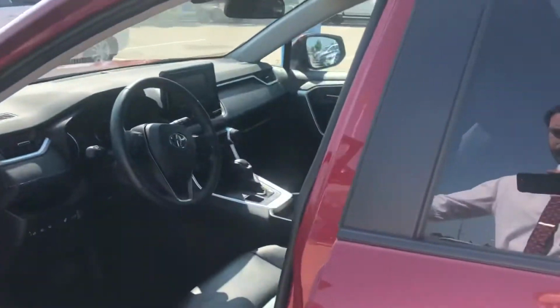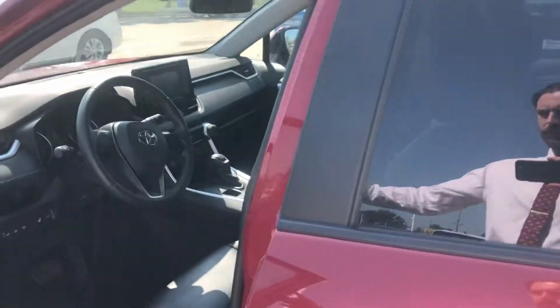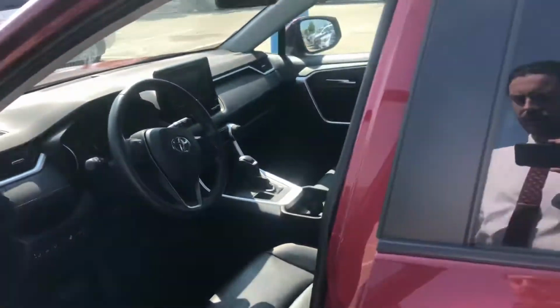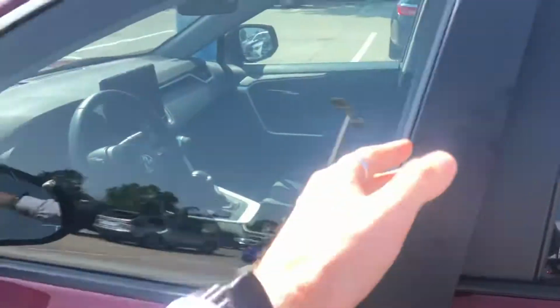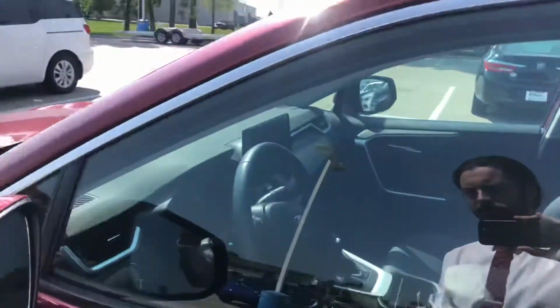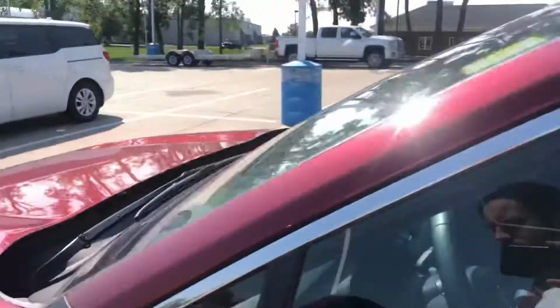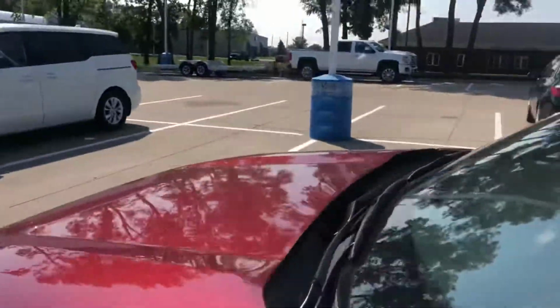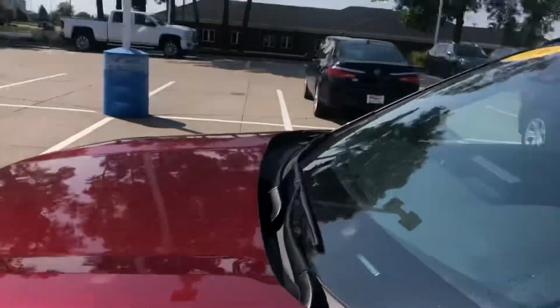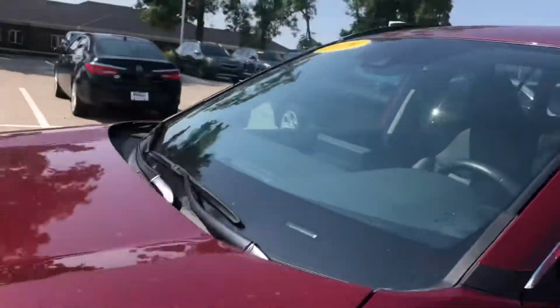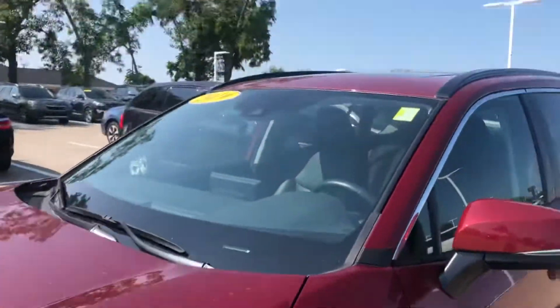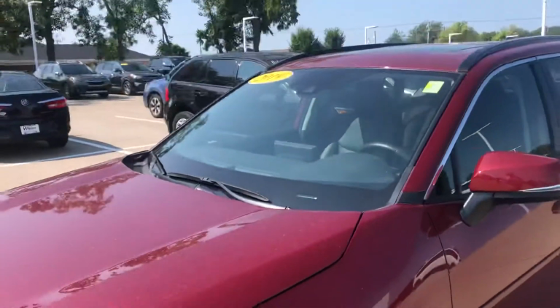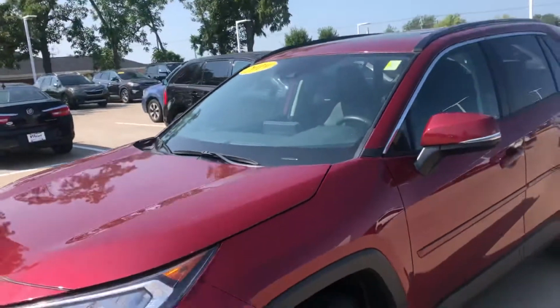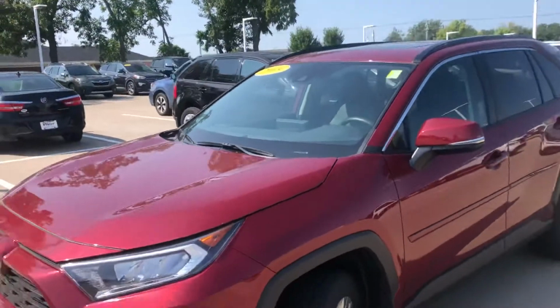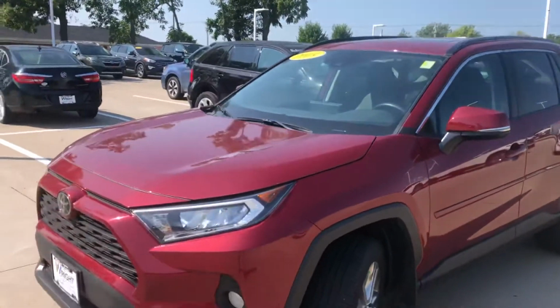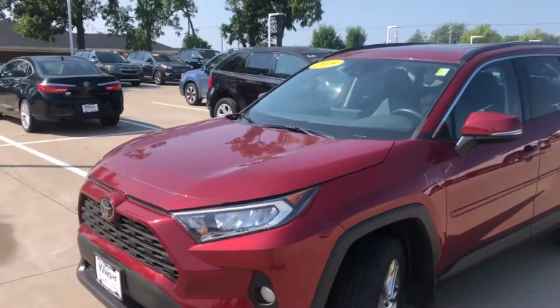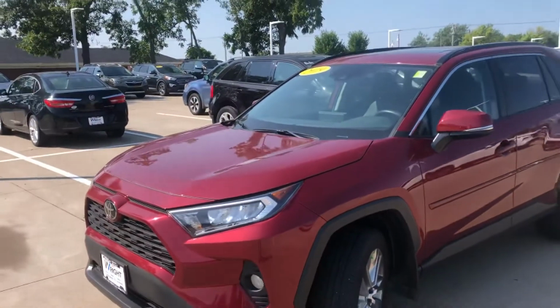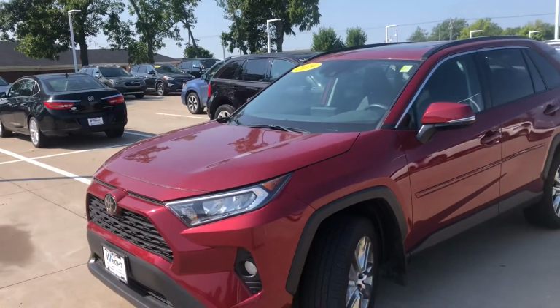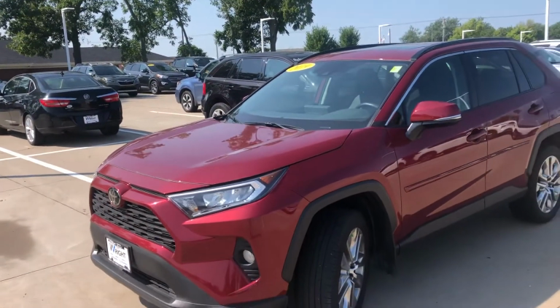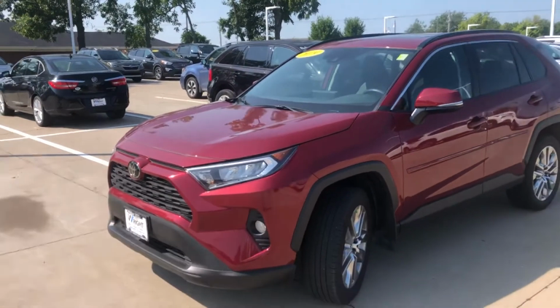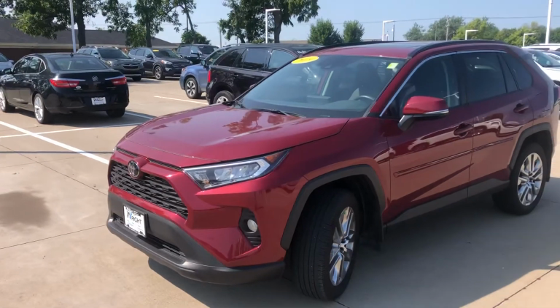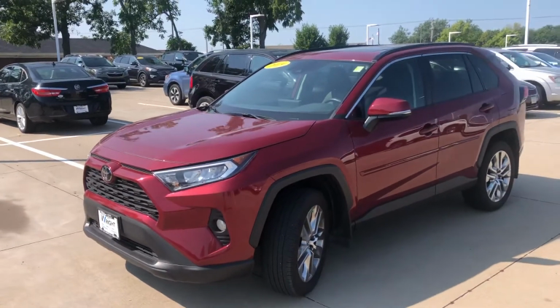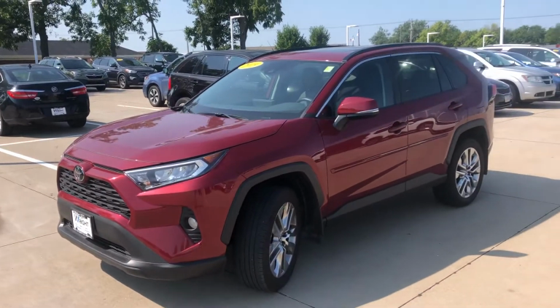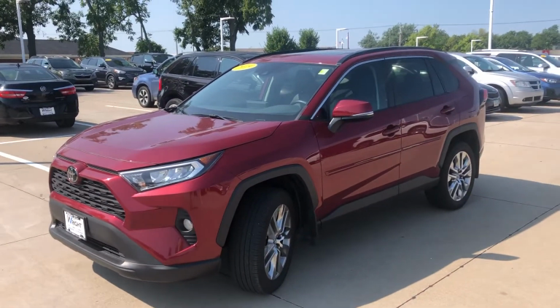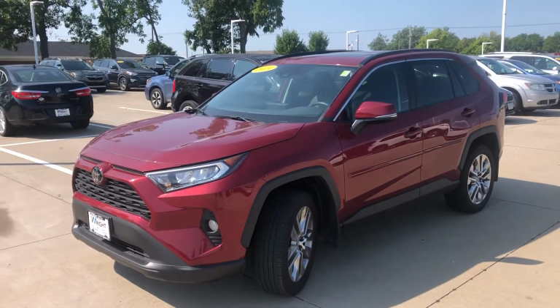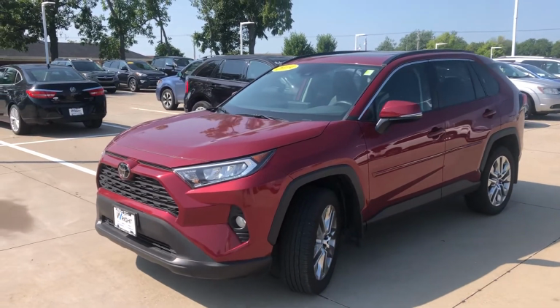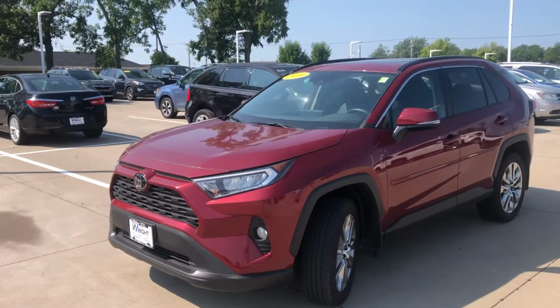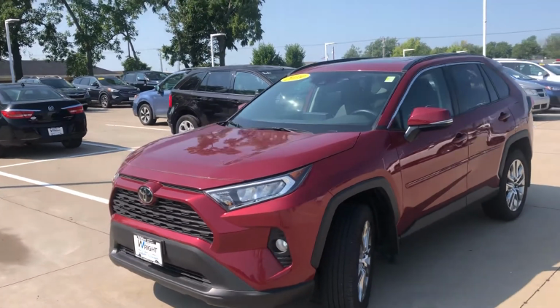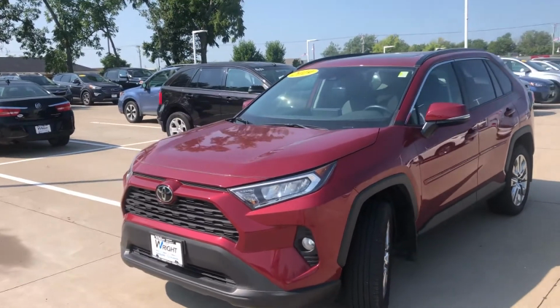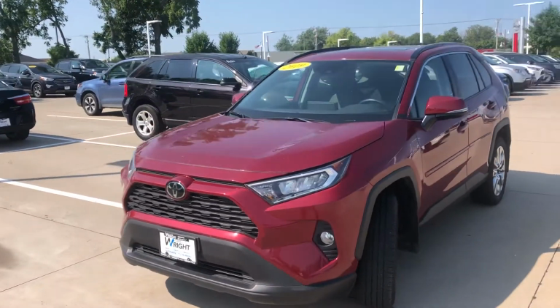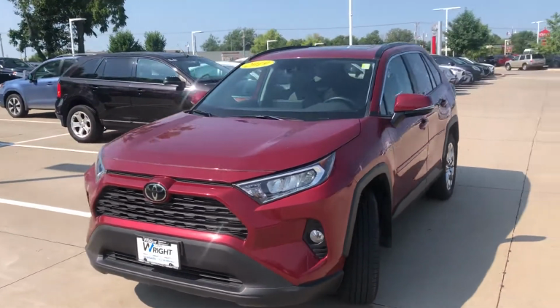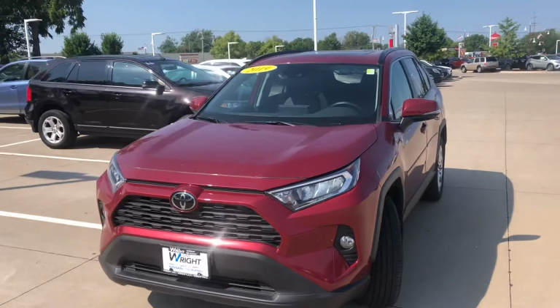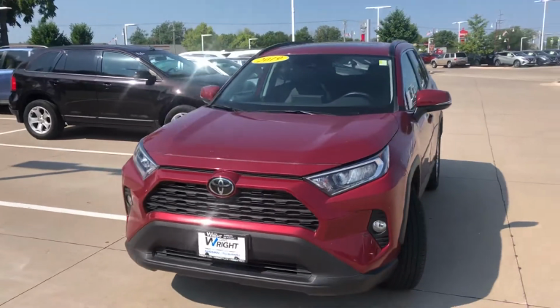Looks like it was well taken care of by the previous owners too. And we have a few different options of these as well — I know we have a white one that's 2019 just like this, some 2020s, and some later years as well.